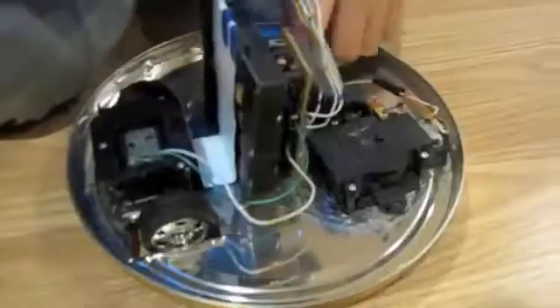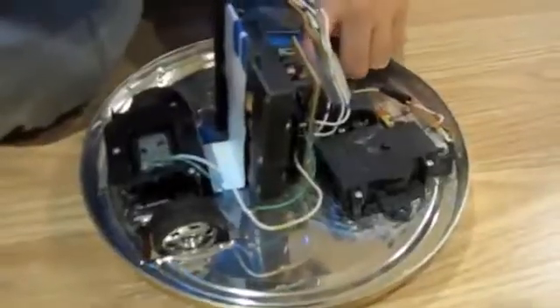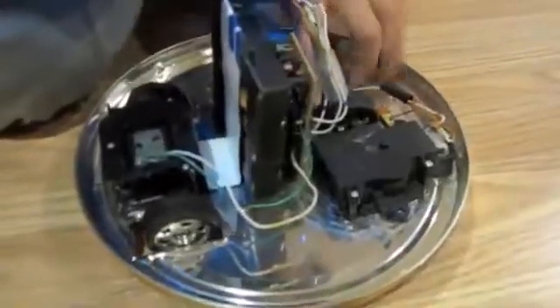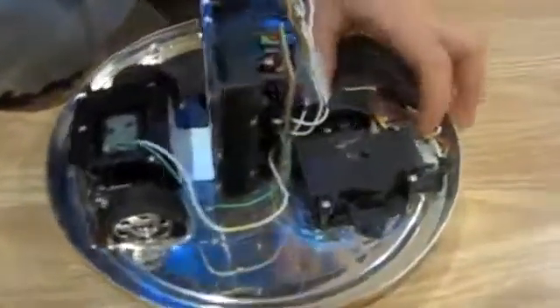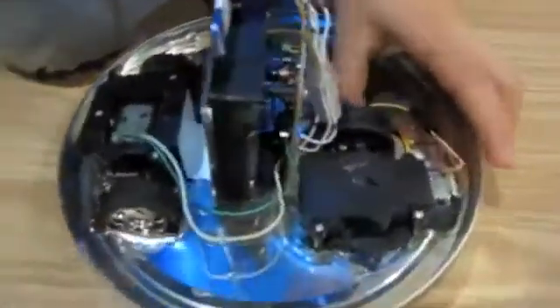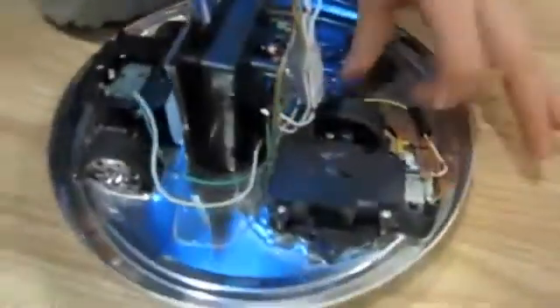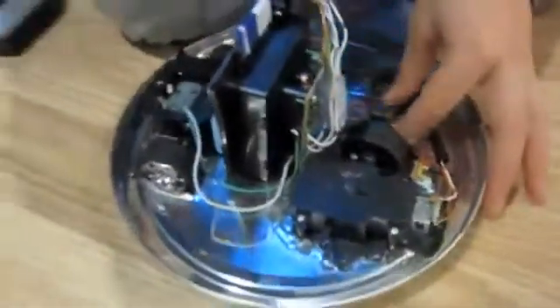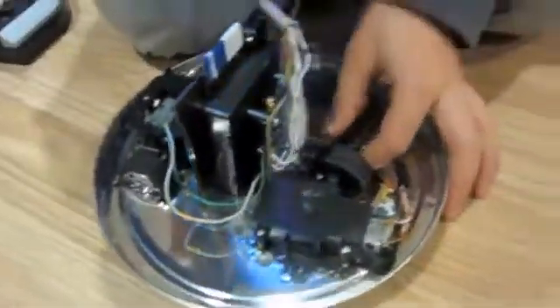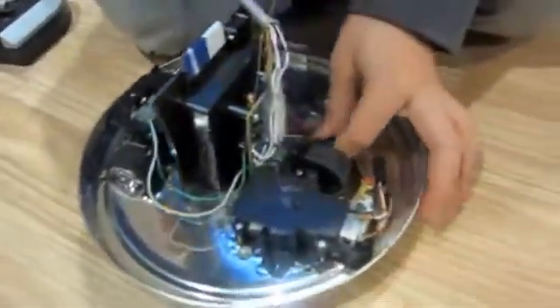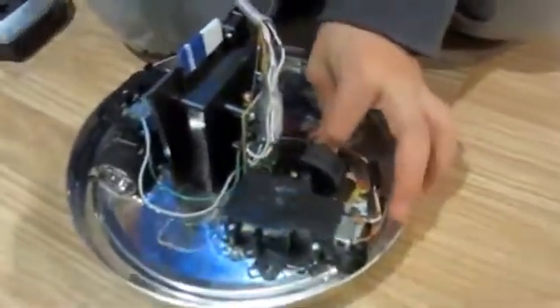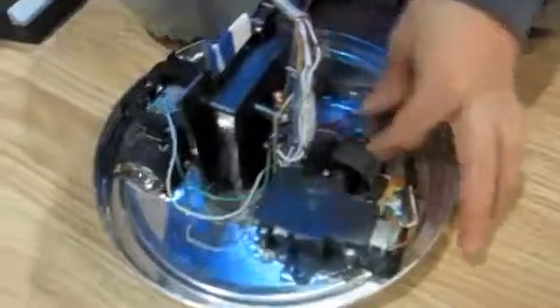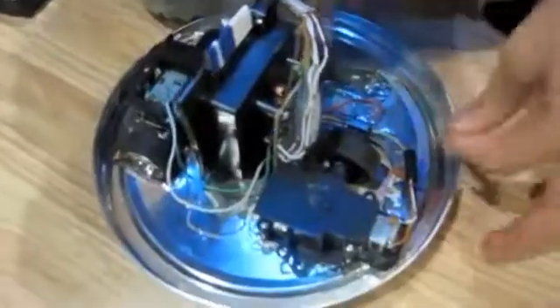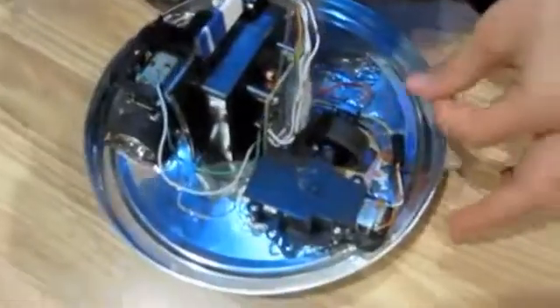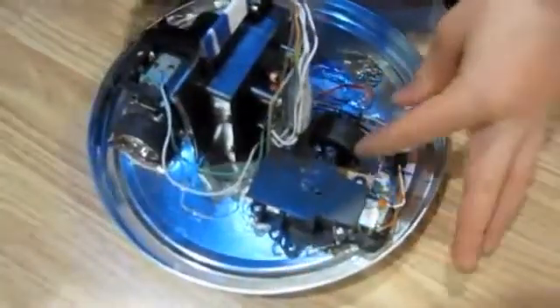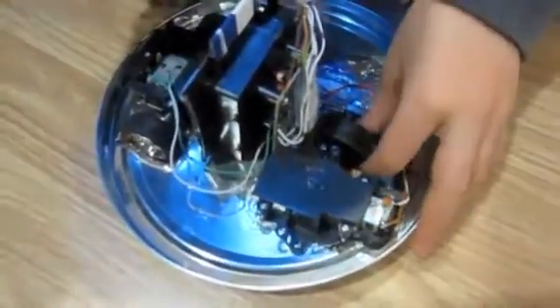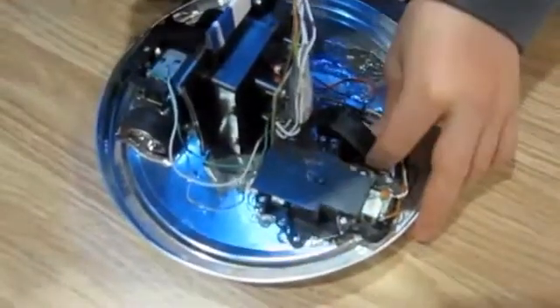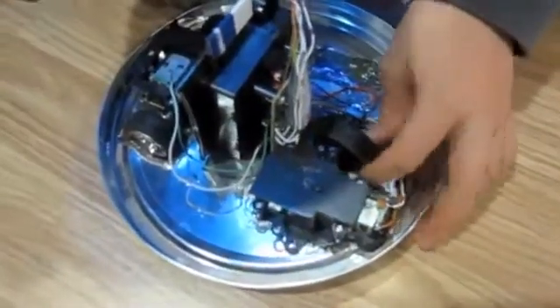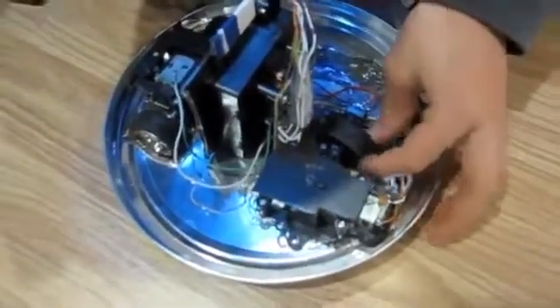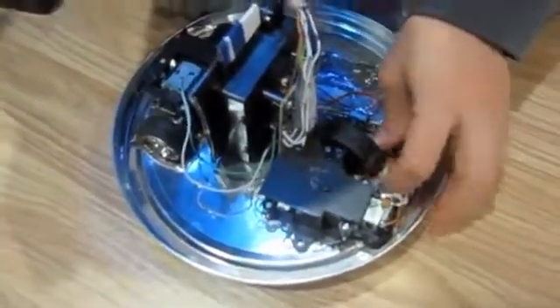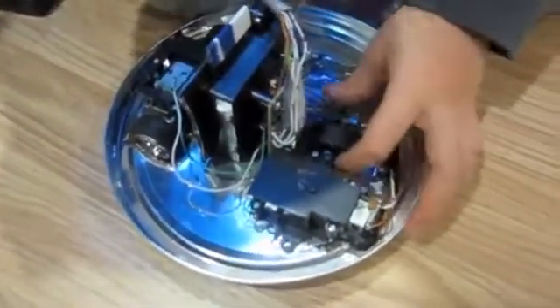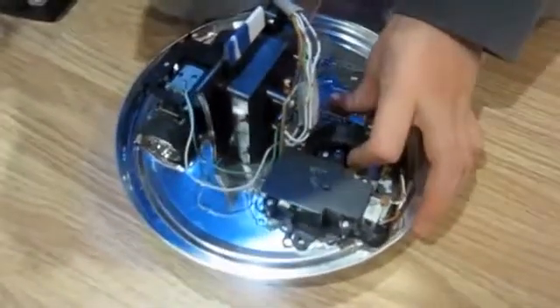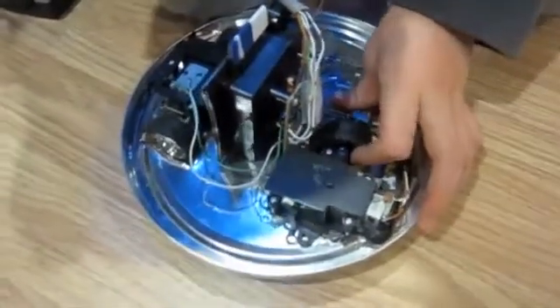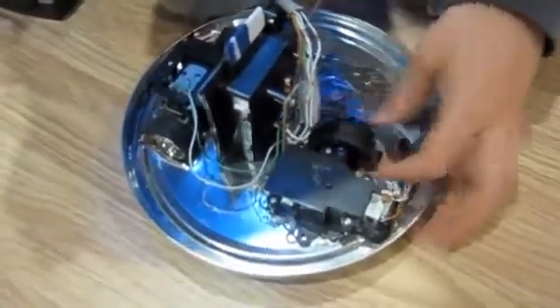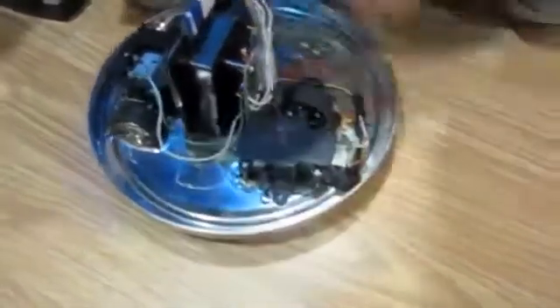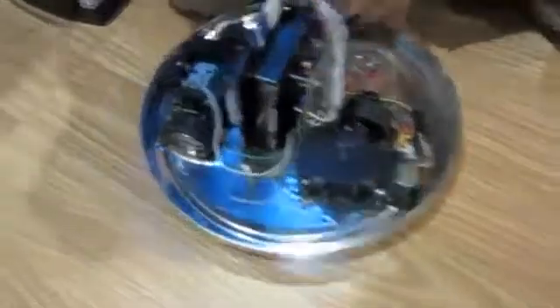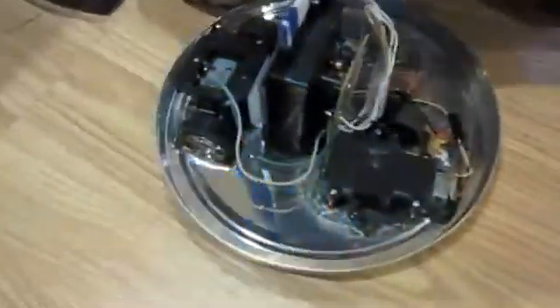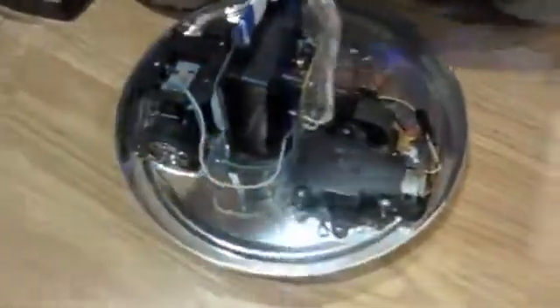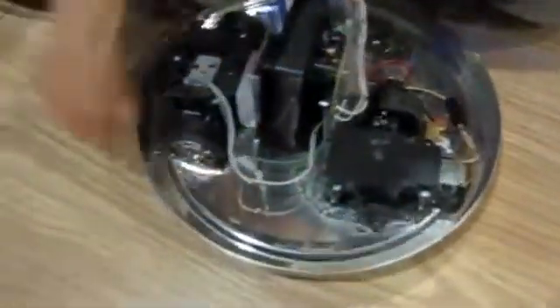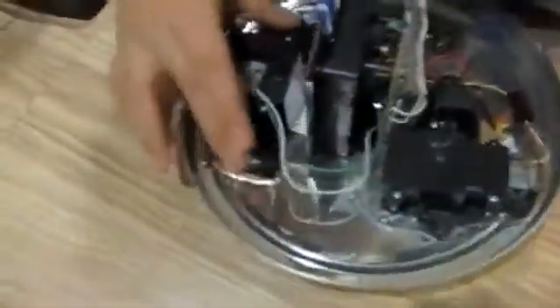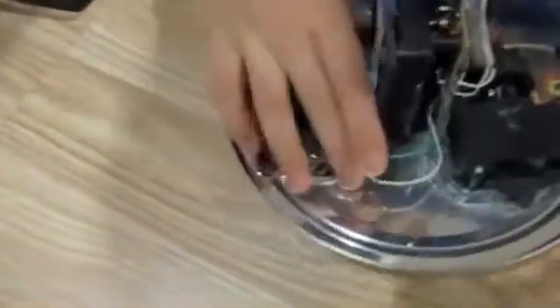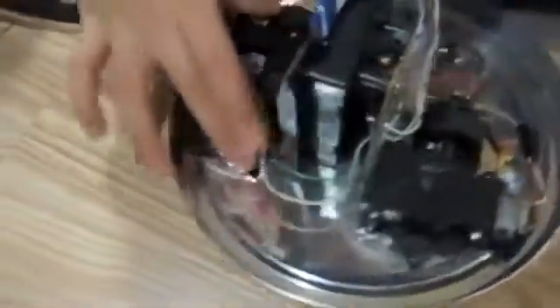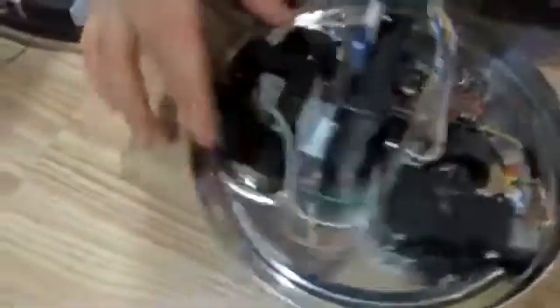There's a switch that makes it turn off and turn on. This is the wheel that turns left and right. These are the two wheels that go forward and back.